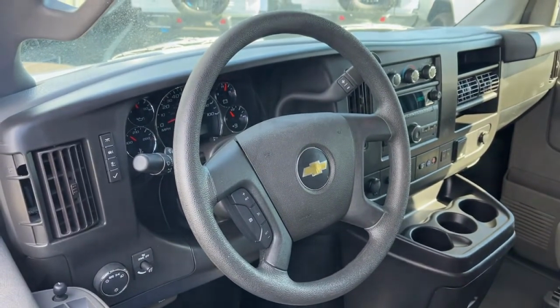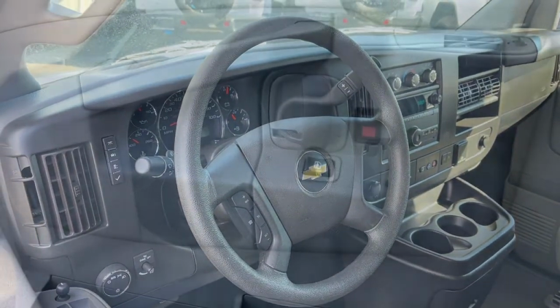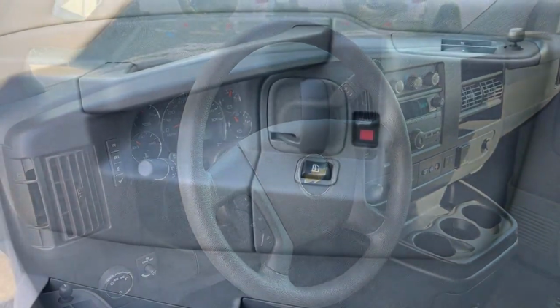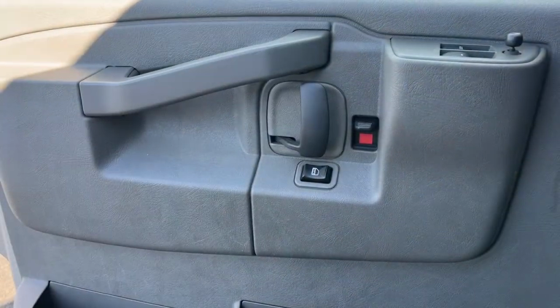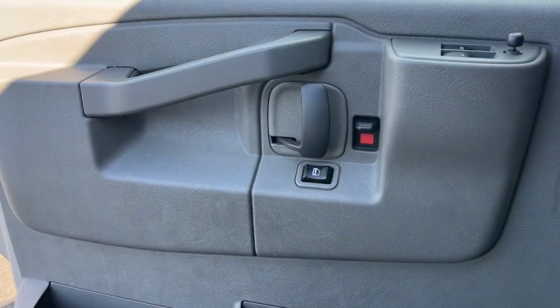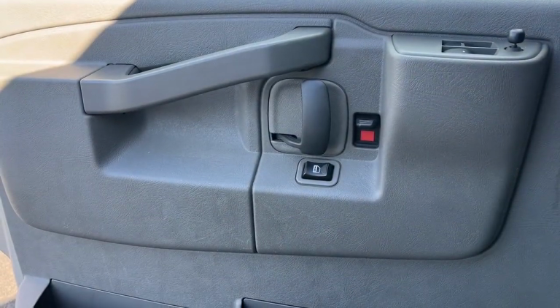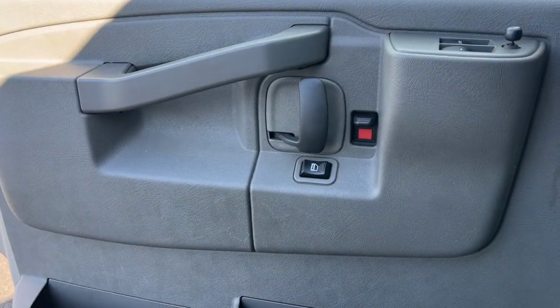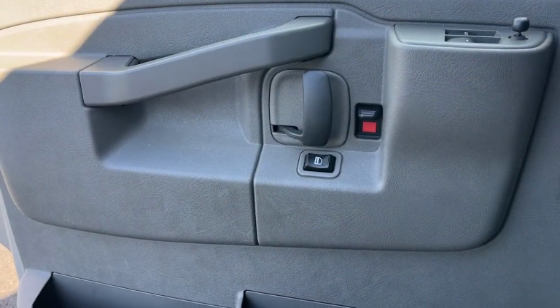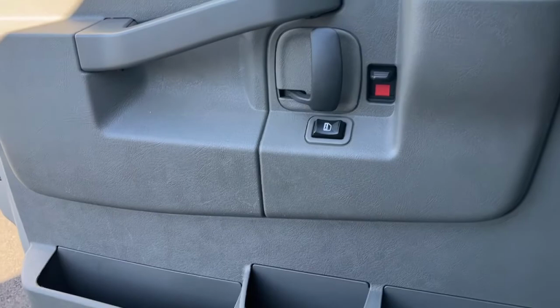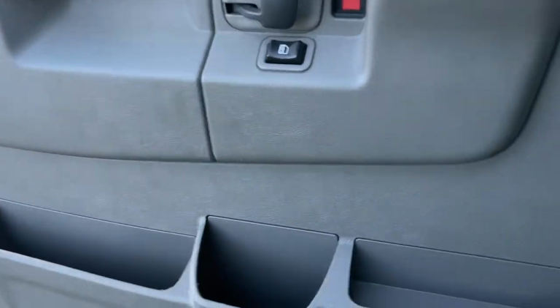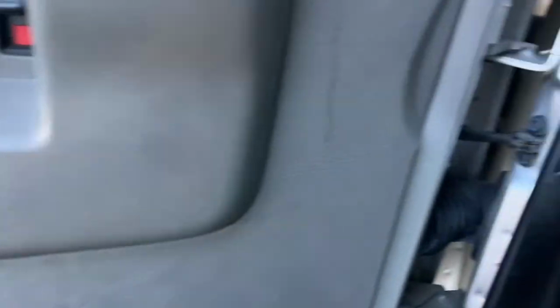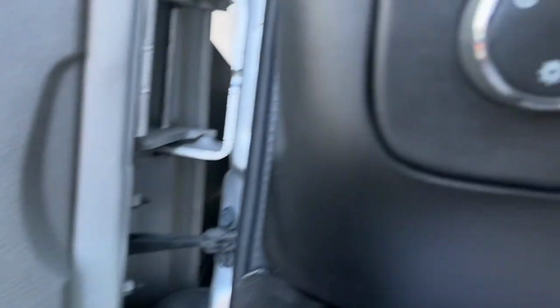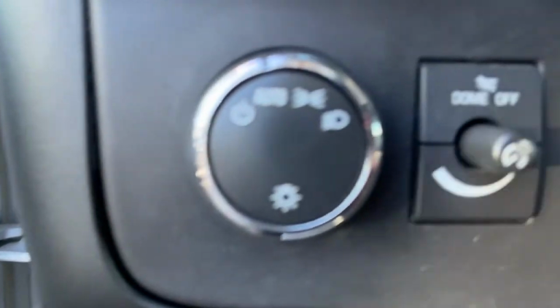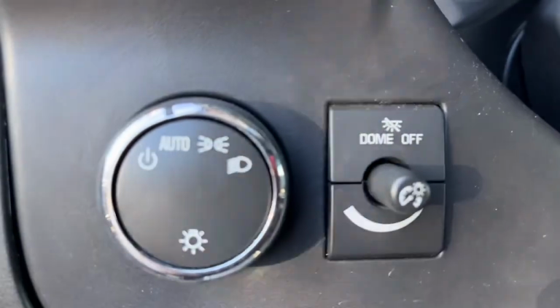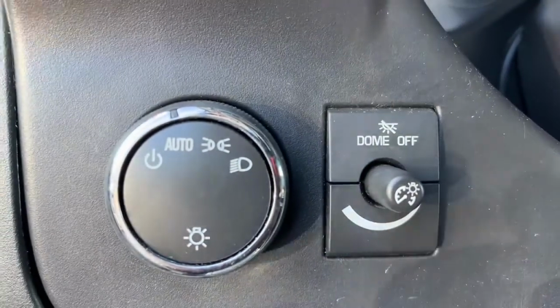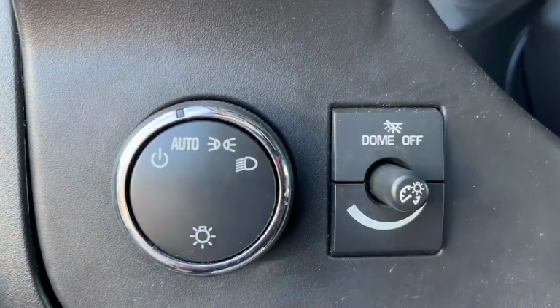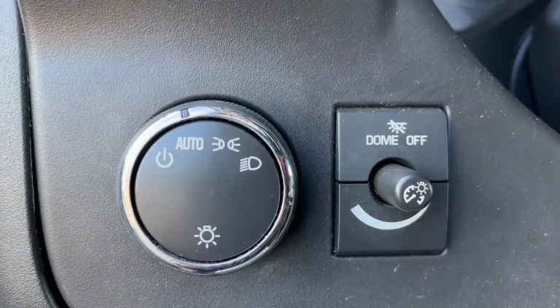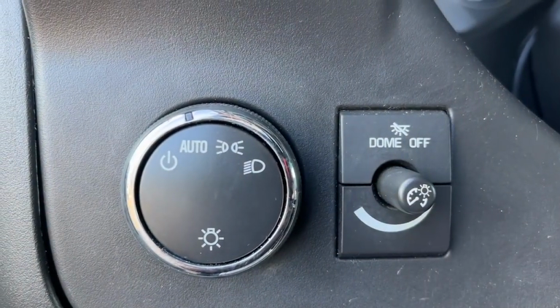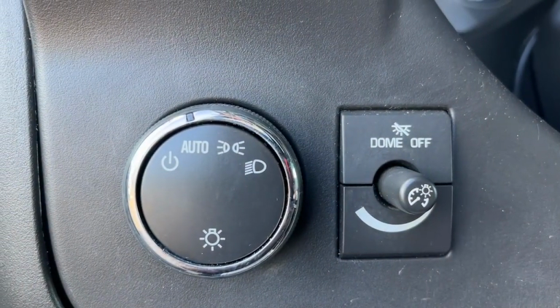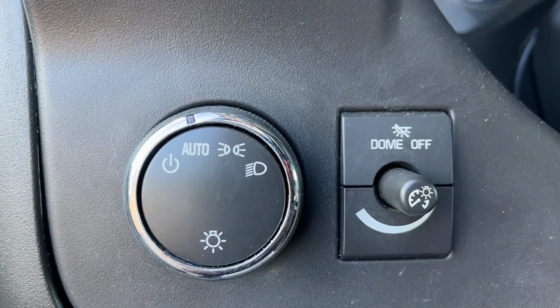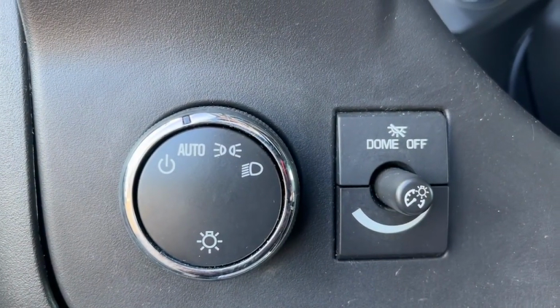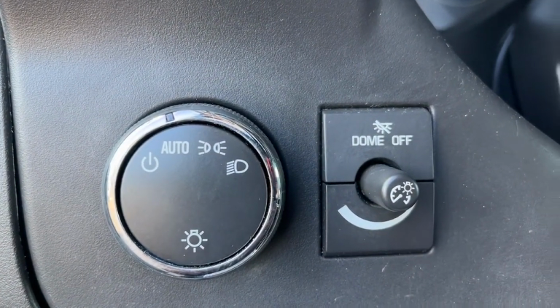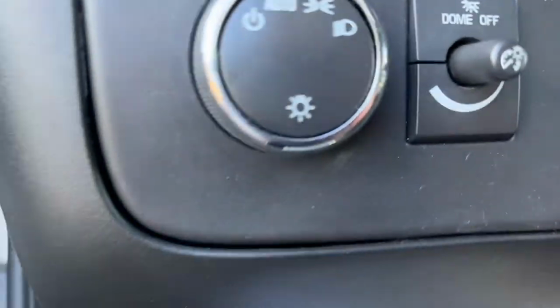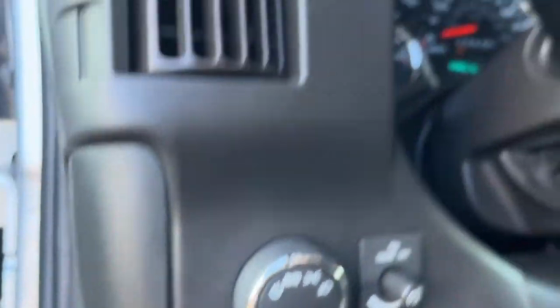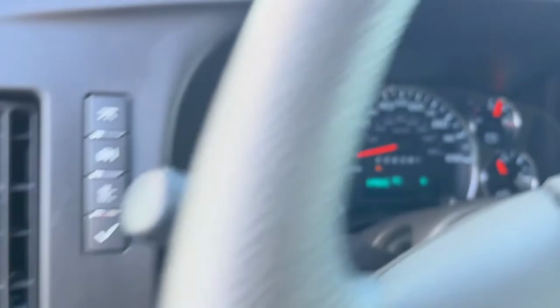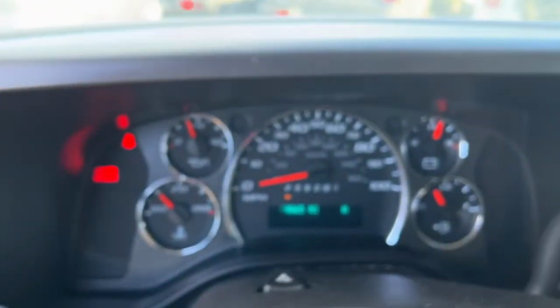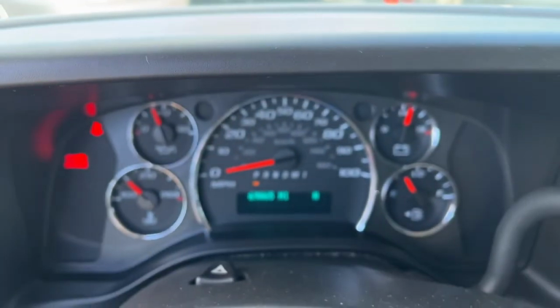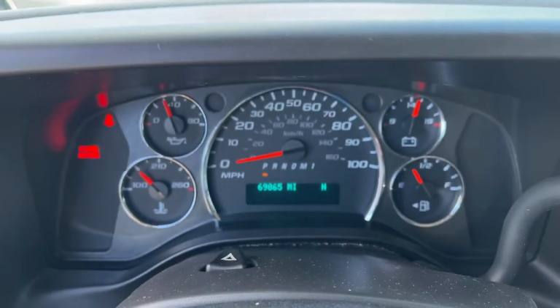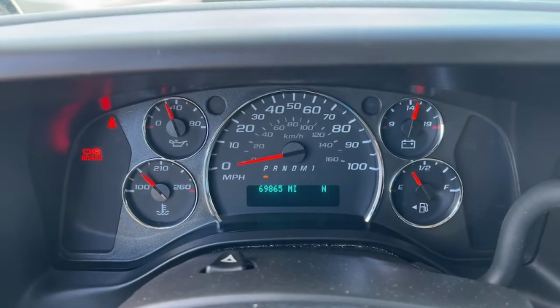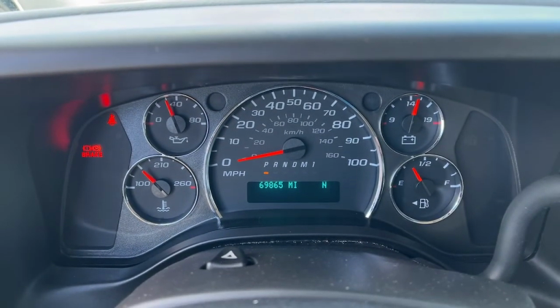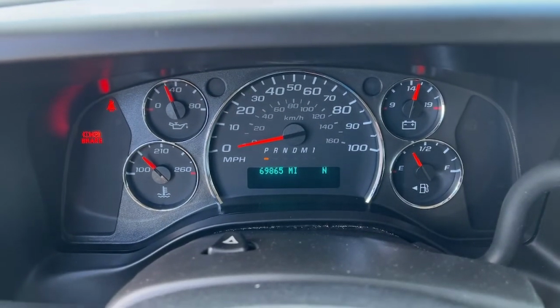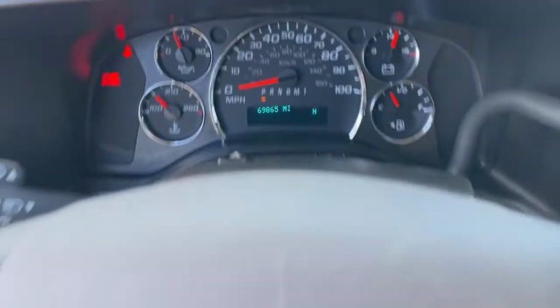These are just some of the great options this vehicle comes with: keyless entry, heated mirrors, lane-keeping assist, electronic stability control, and third-row seat.